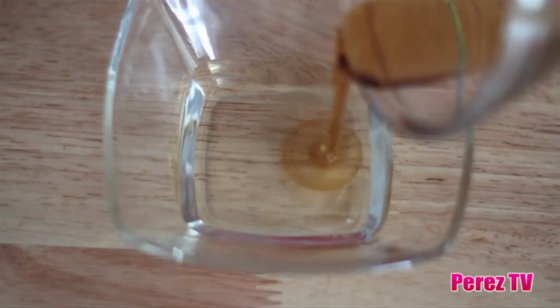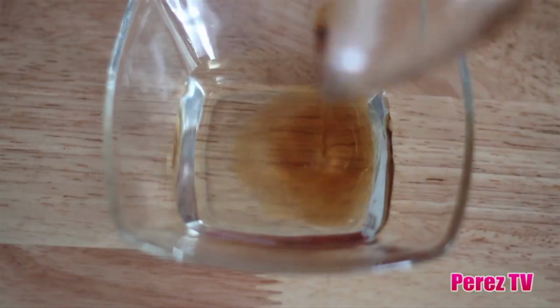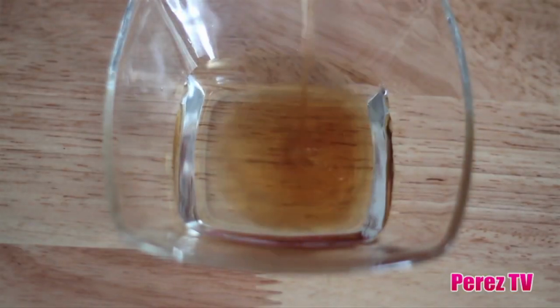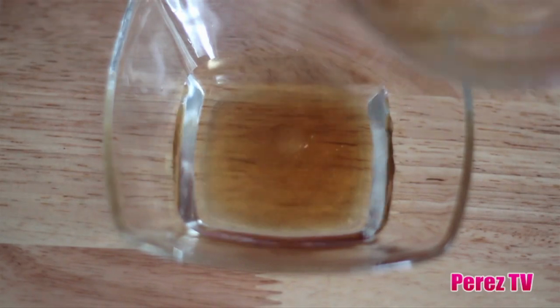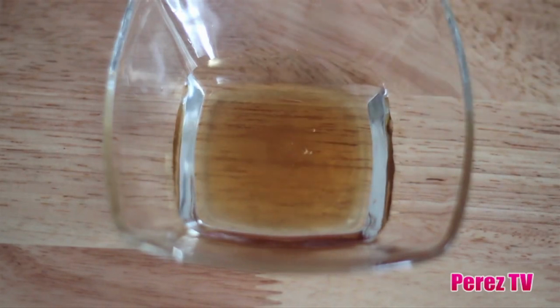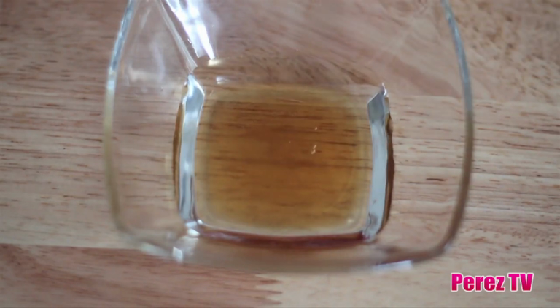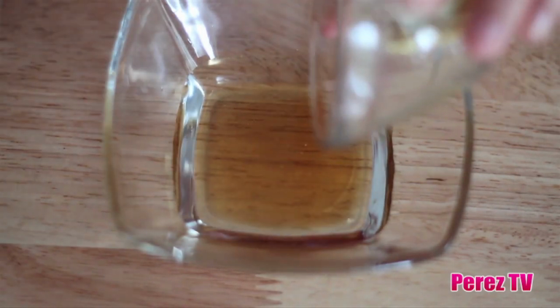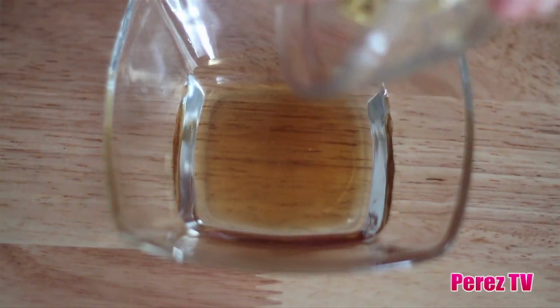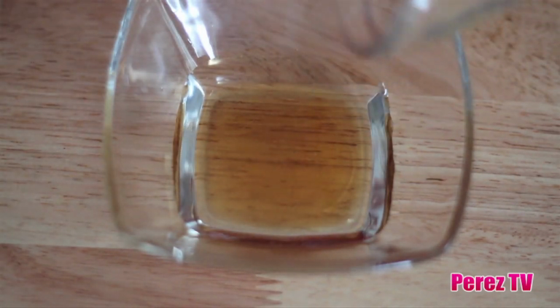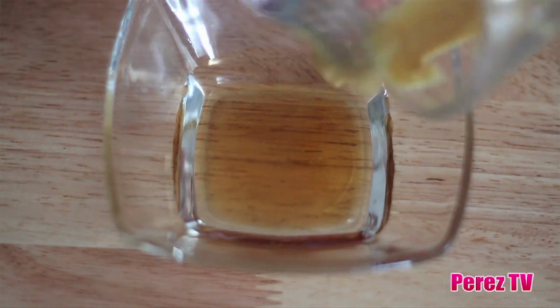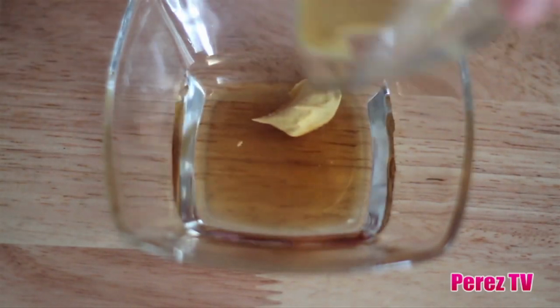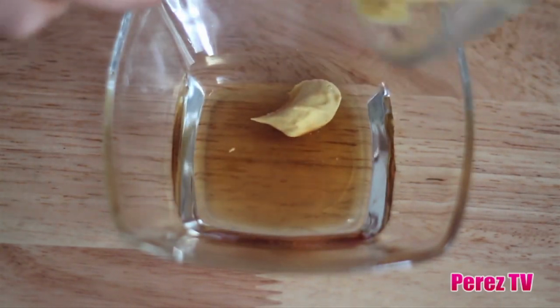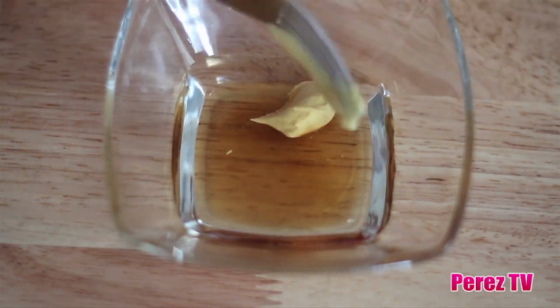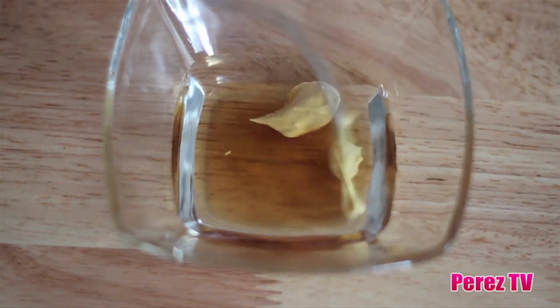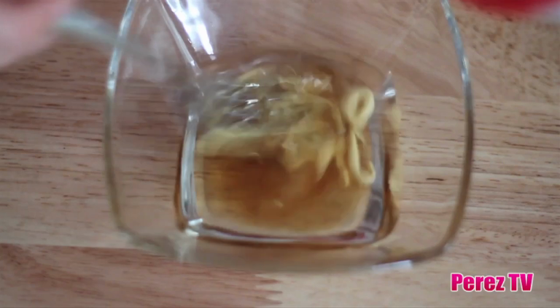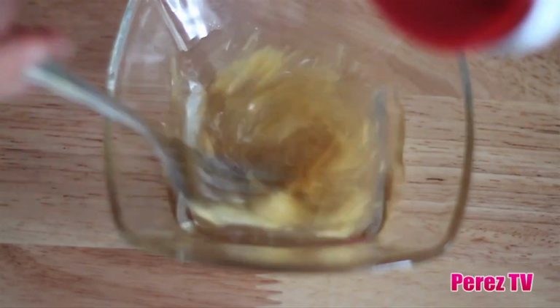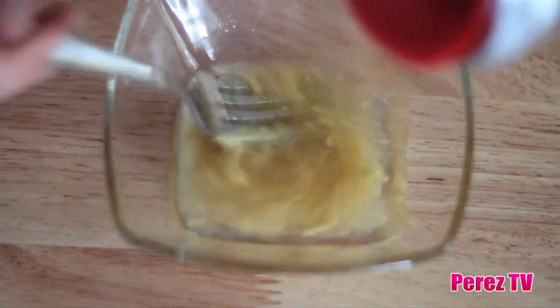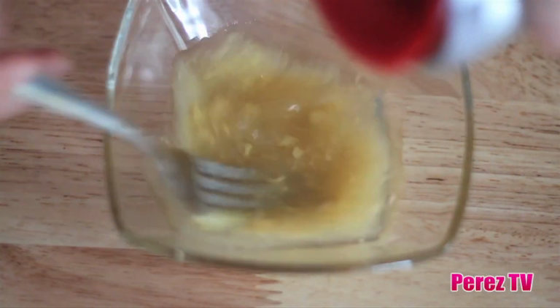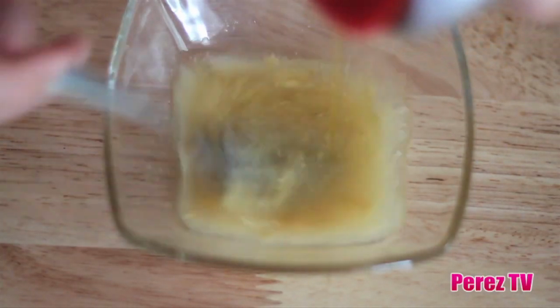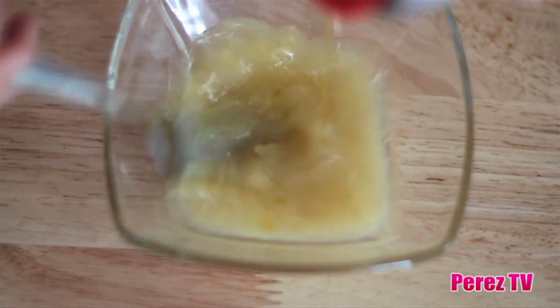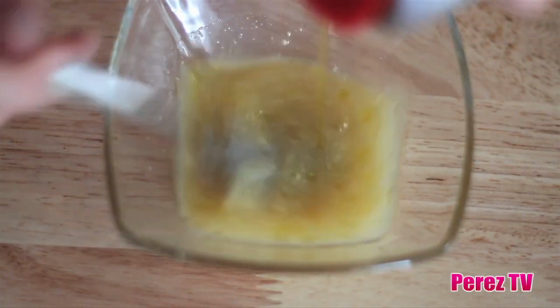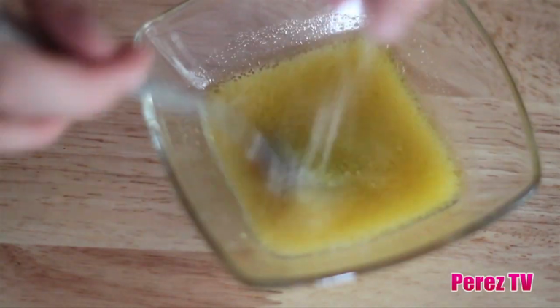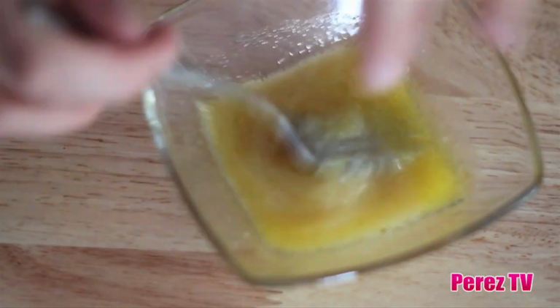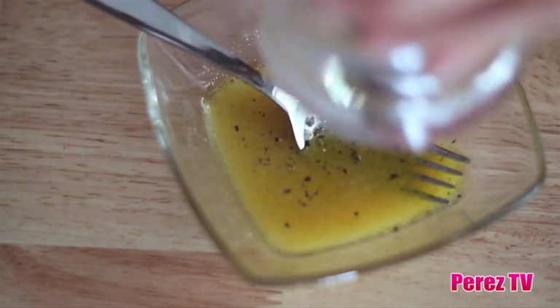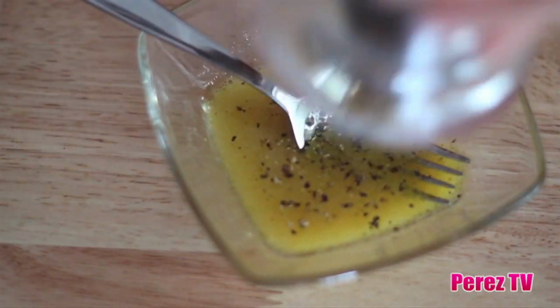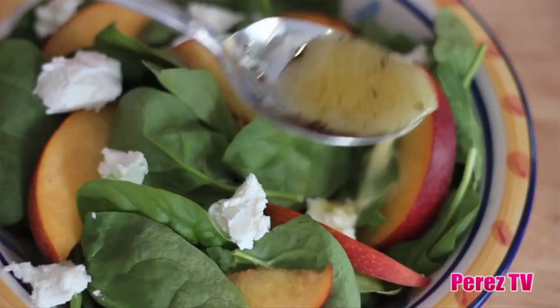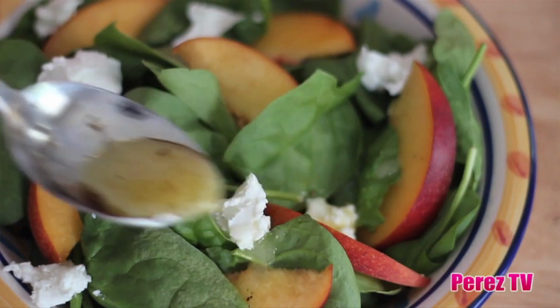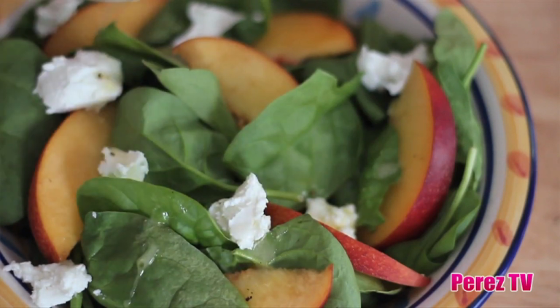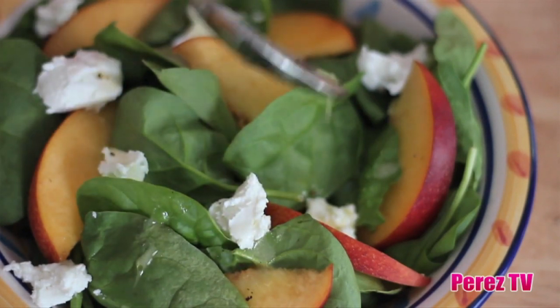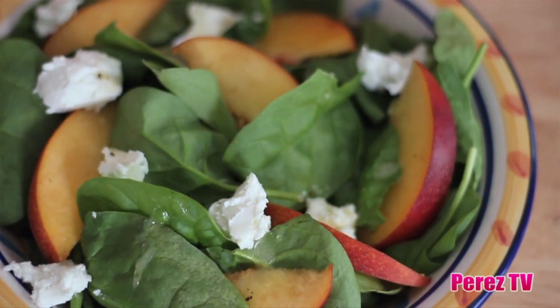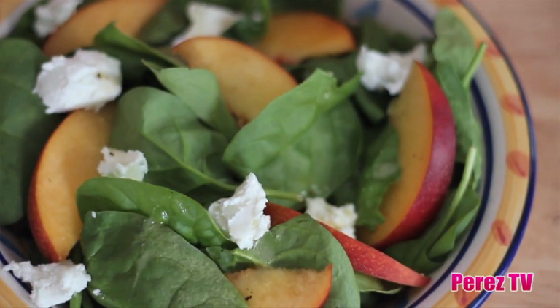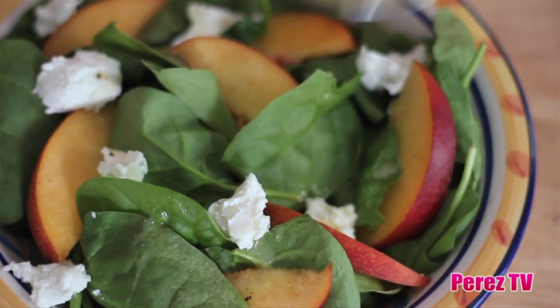Finally, for our white wine vinegar dressing, we'll be mixing in one tablespoon of honey, one tablespoon of Dijon mustard, two tablespoons of extra virgin olive oil, and seasoning it up with some salt and pepper. This is a great, everyday, all purpose salad dressing.